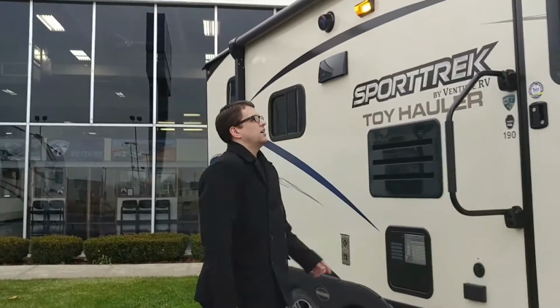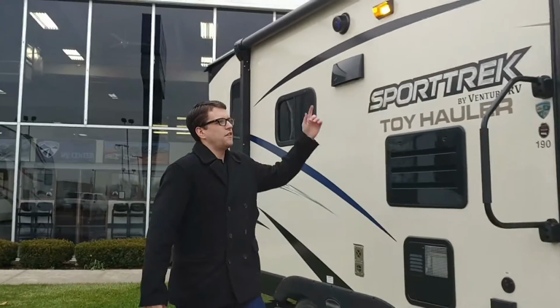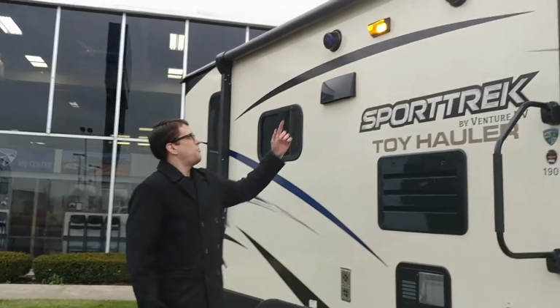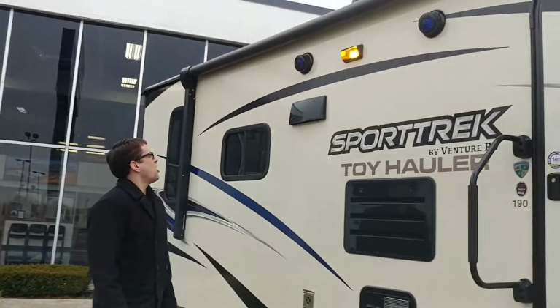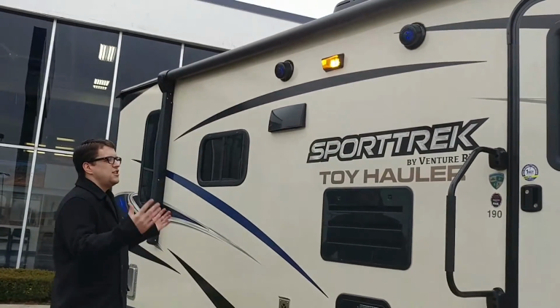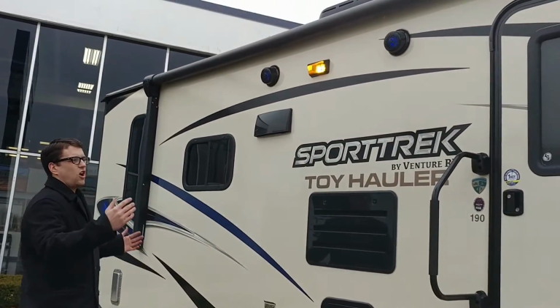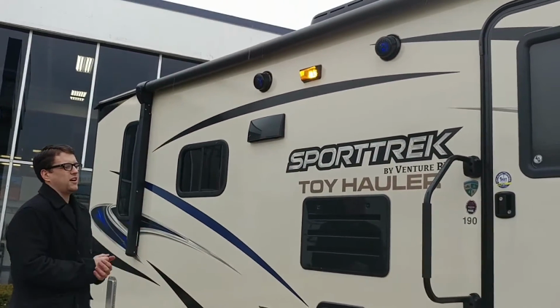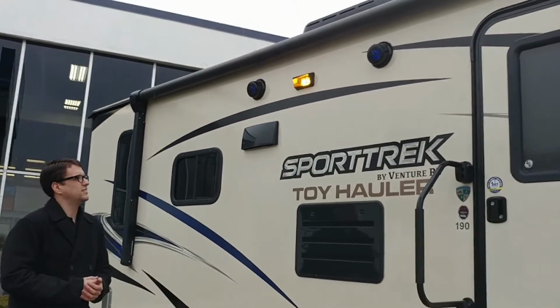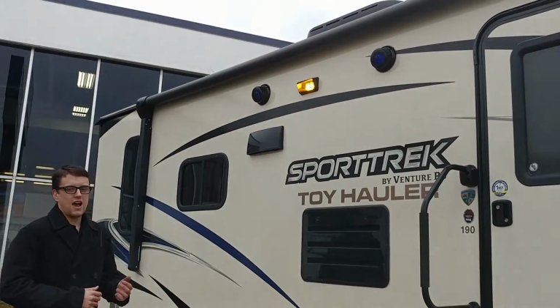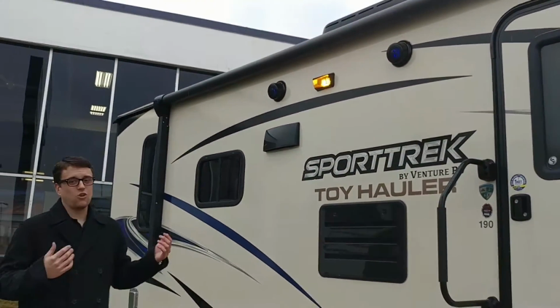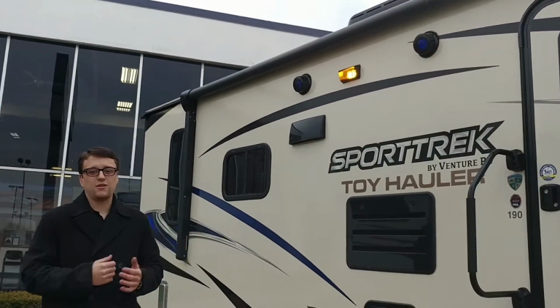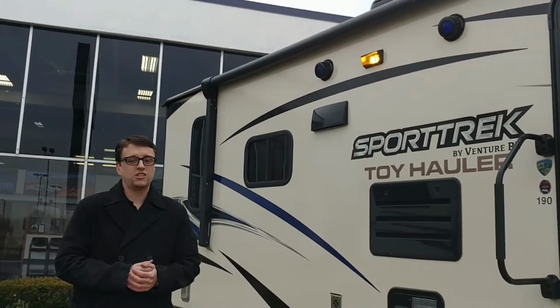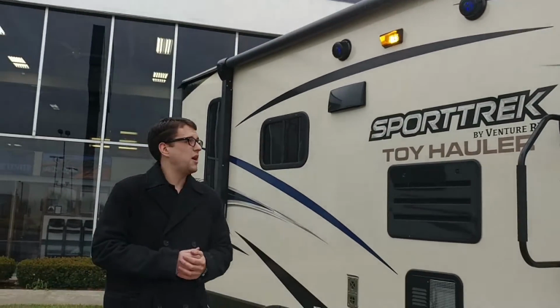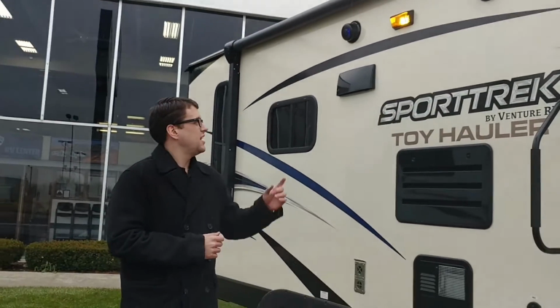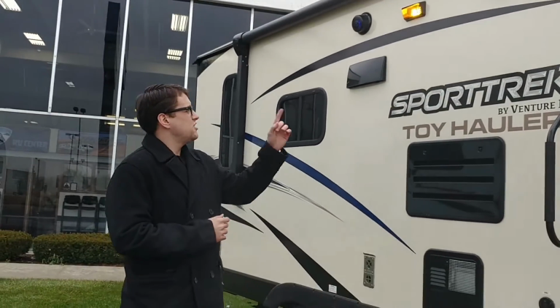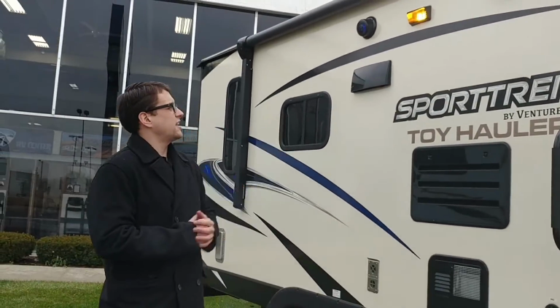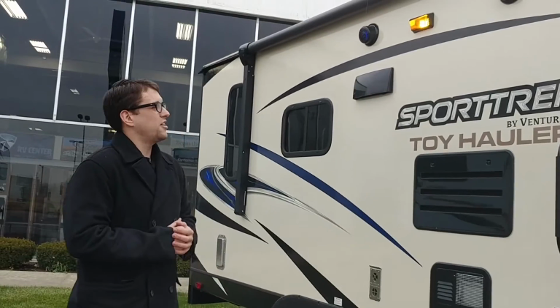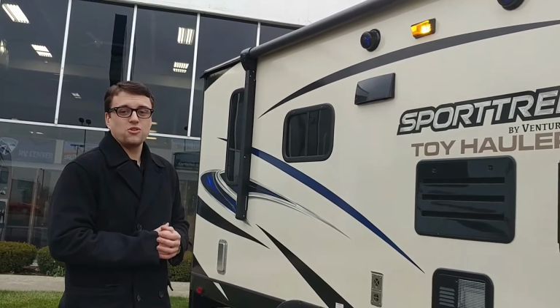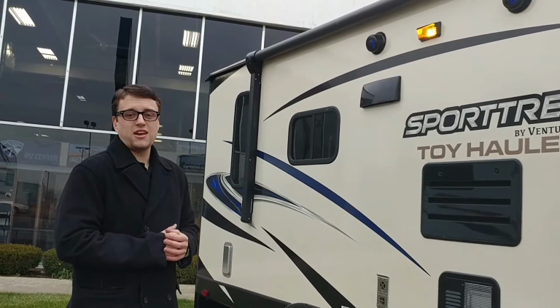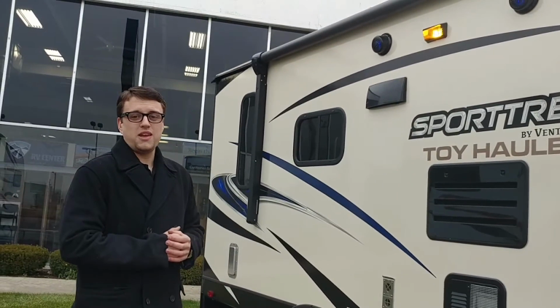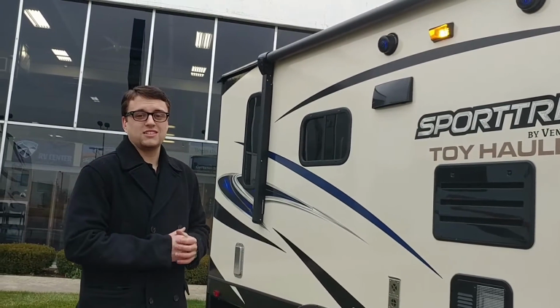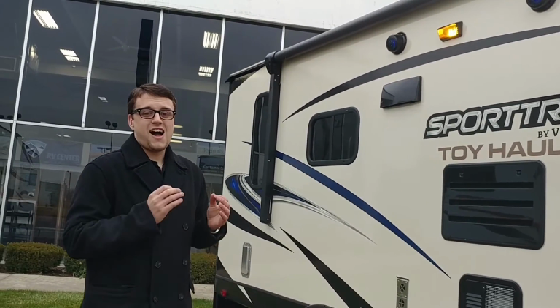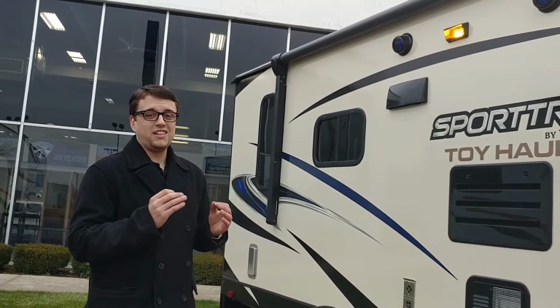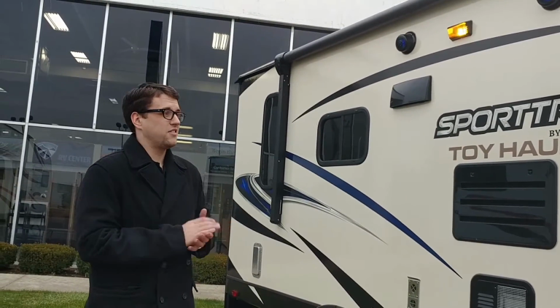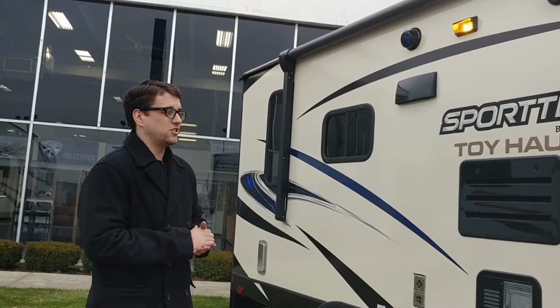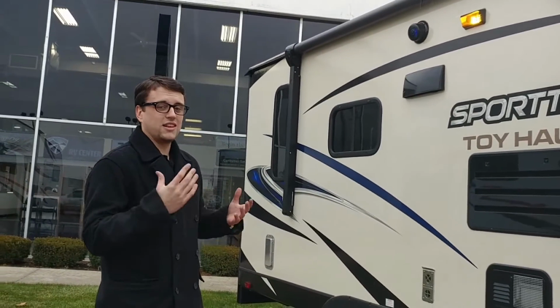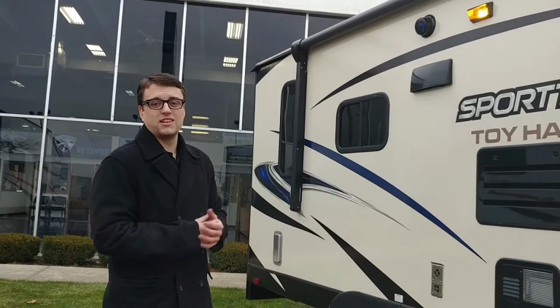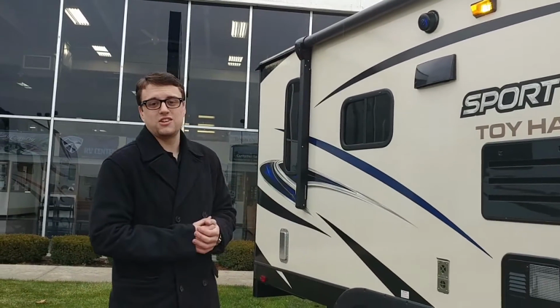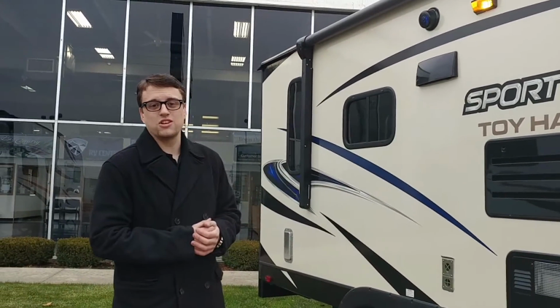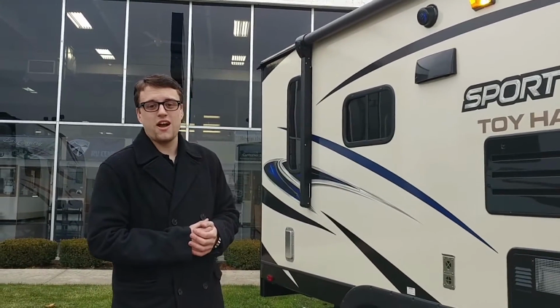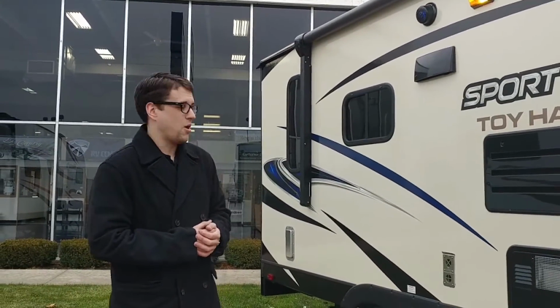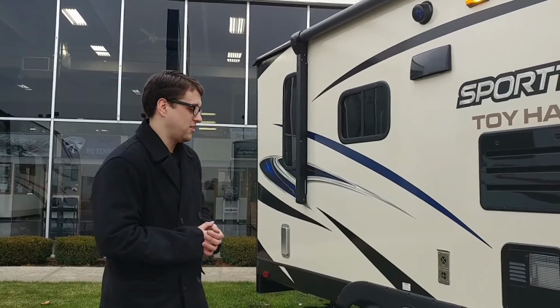You got a full power awning — huge awning on this. It rolls out with the touch of a button. You got your exterior marine-grade speakers. I love those, so you can be listening to your music while you're out here barbecuing.